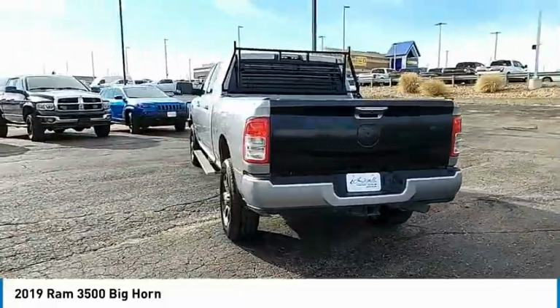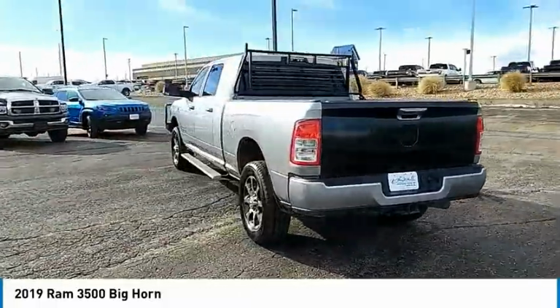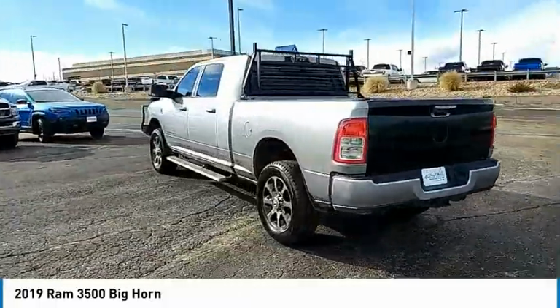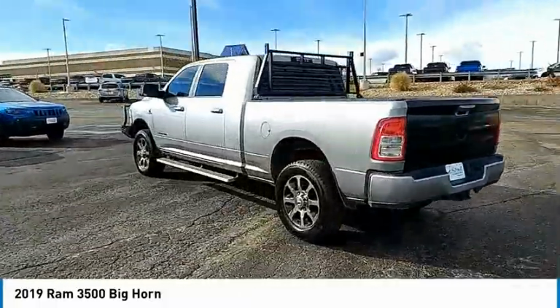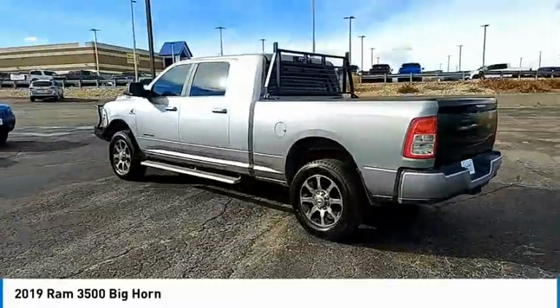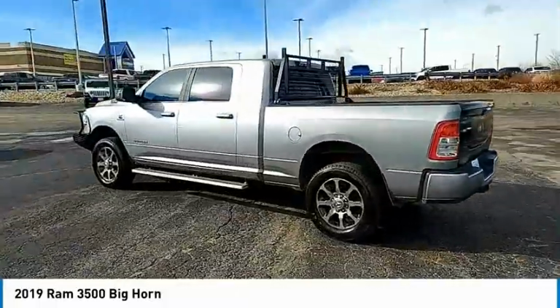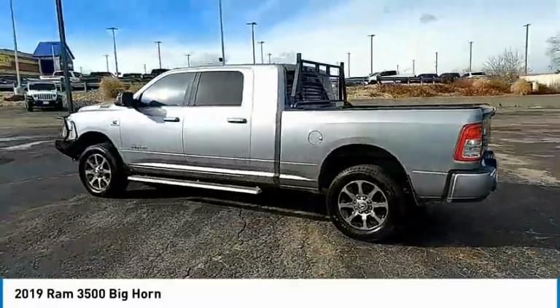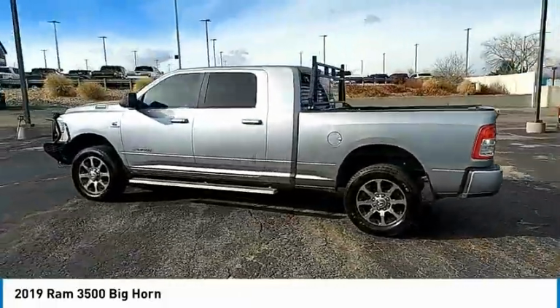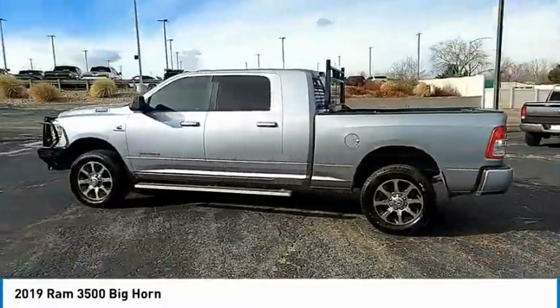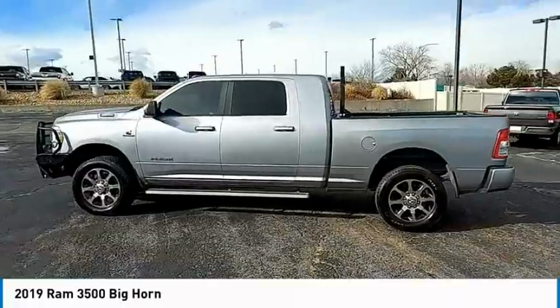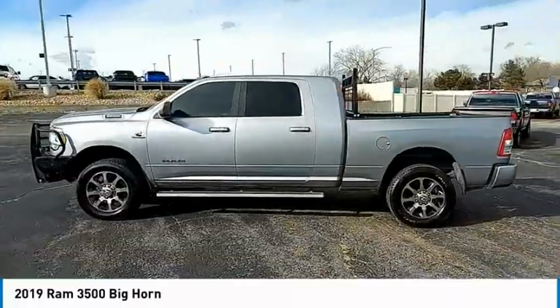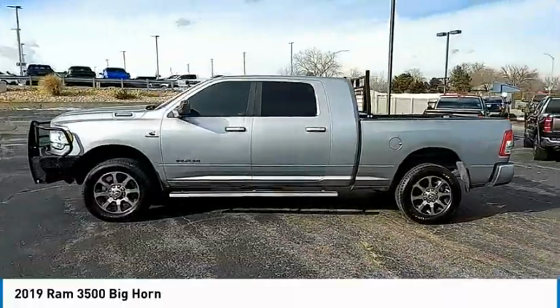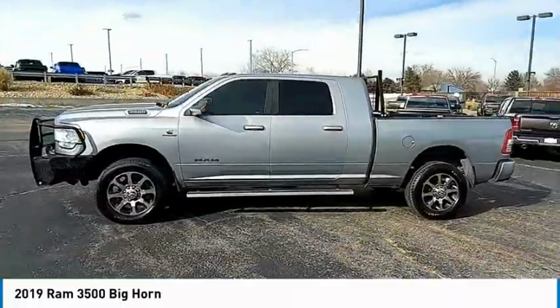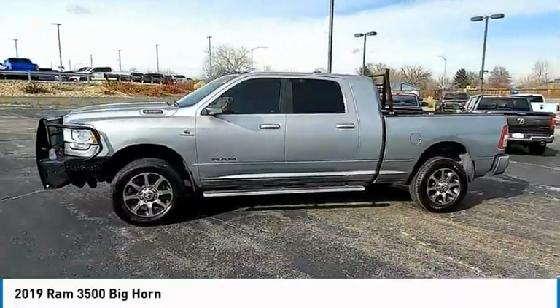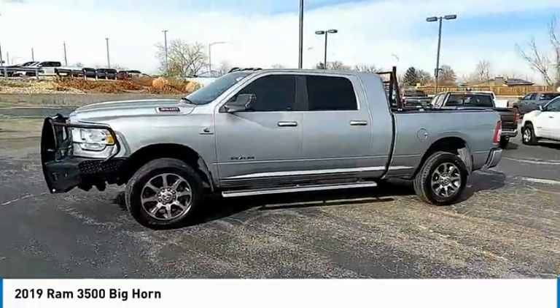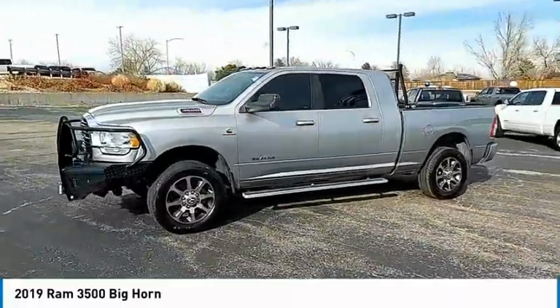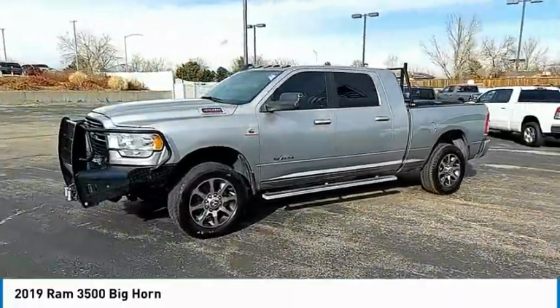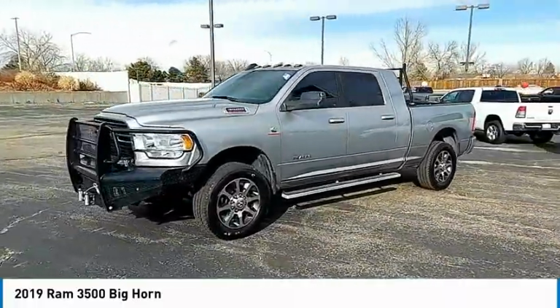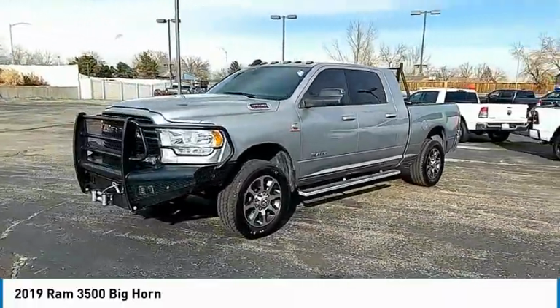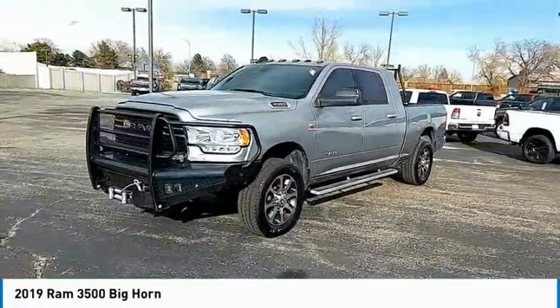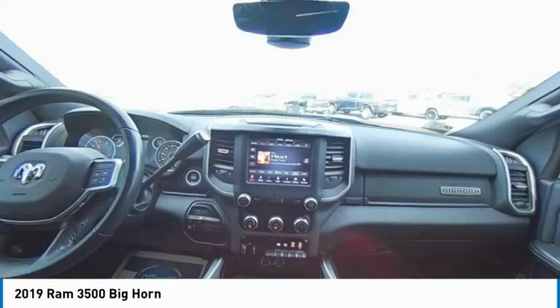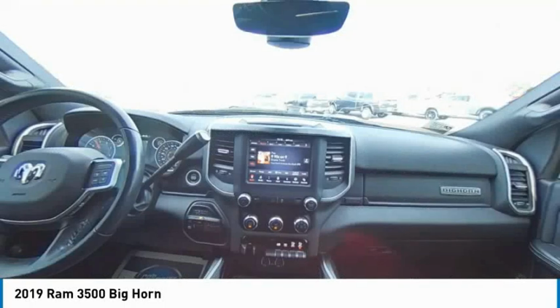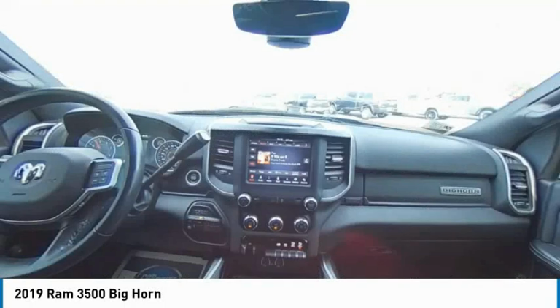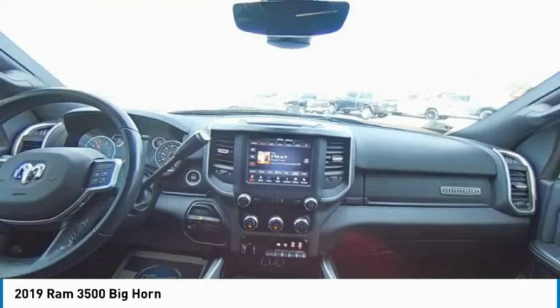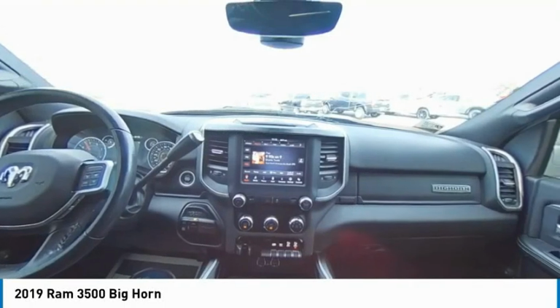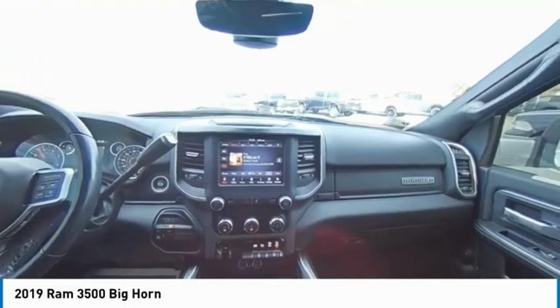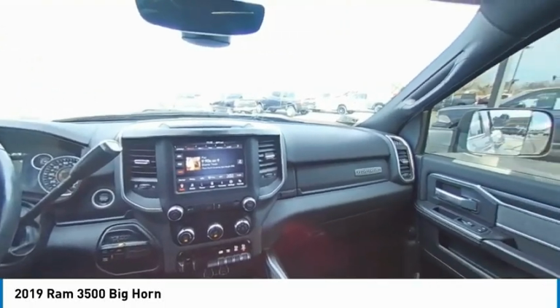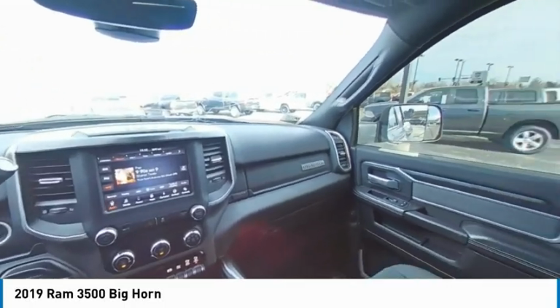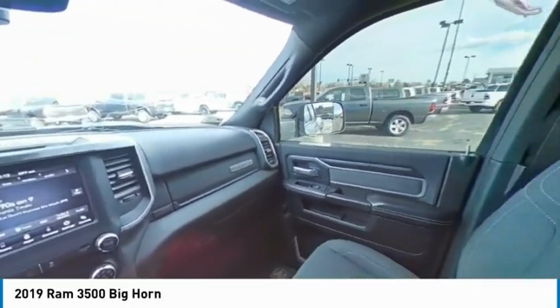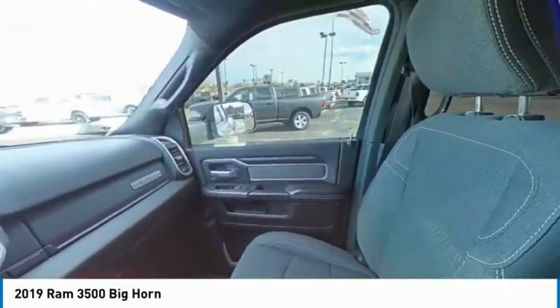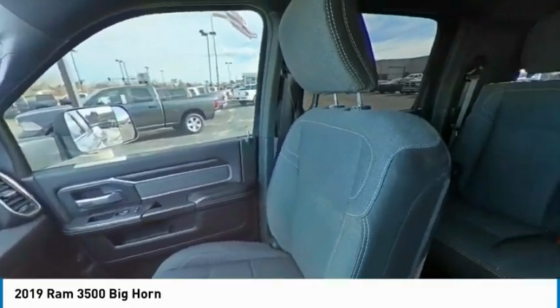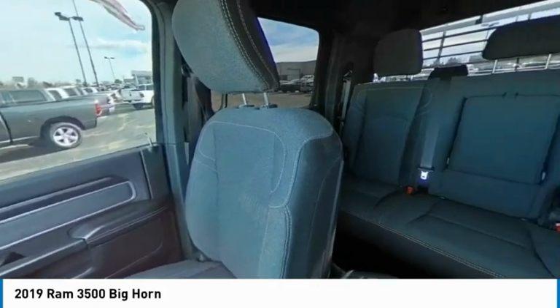Here are some of this vehicle's great options: four-wheel drive, tire pressure monitor, tow hitch, electronic stability control, heated mirrors, brake assist, traction control, stability control, daytime running lights, and rear step bumper.